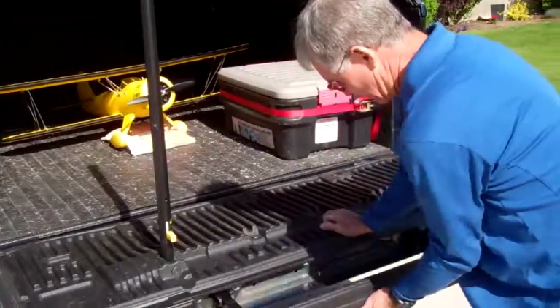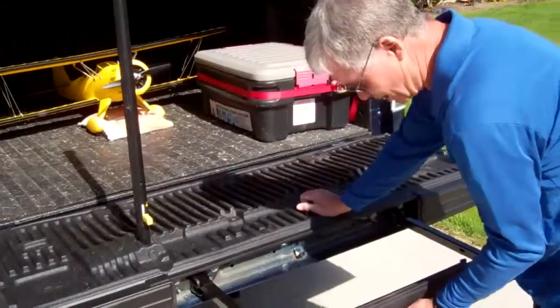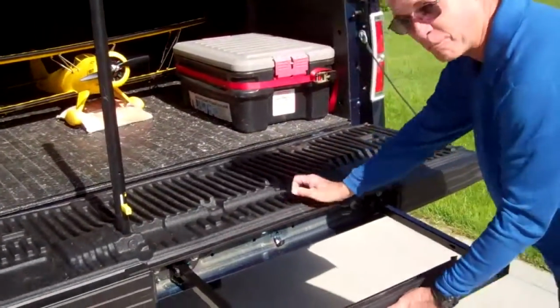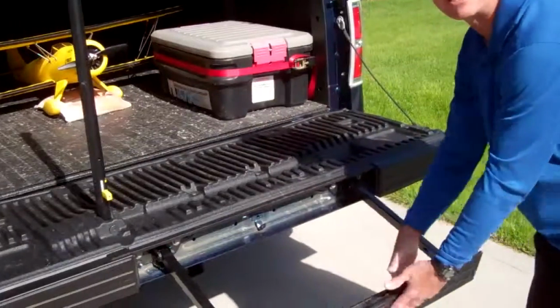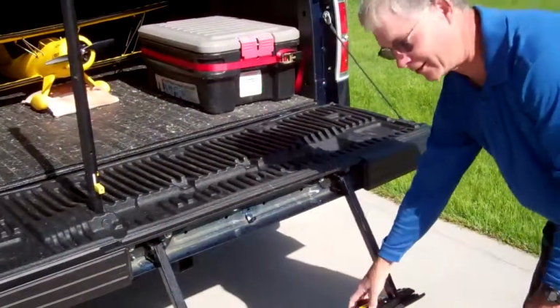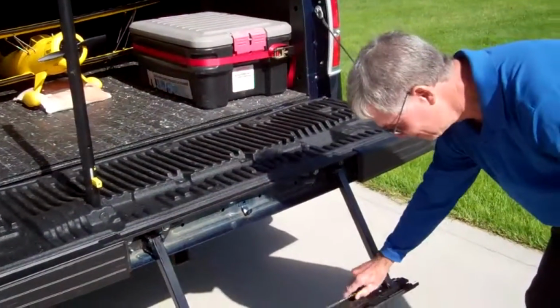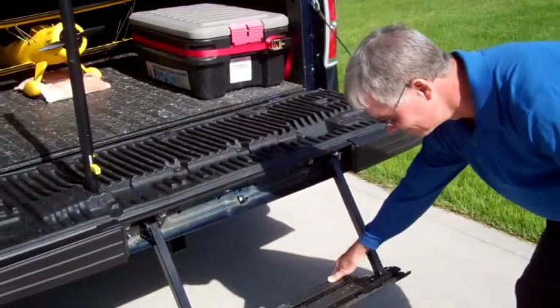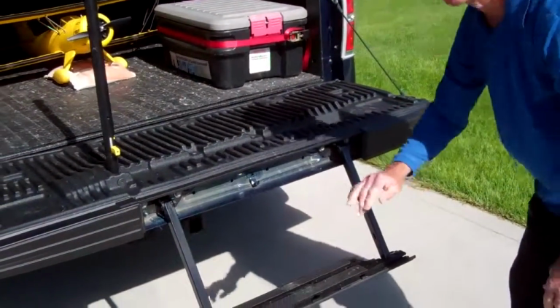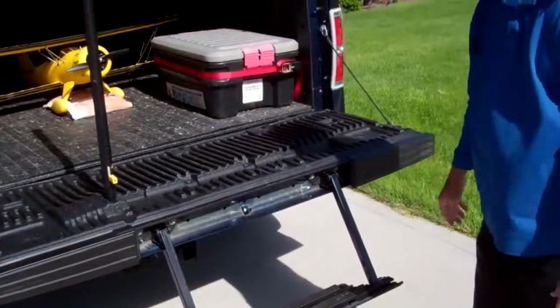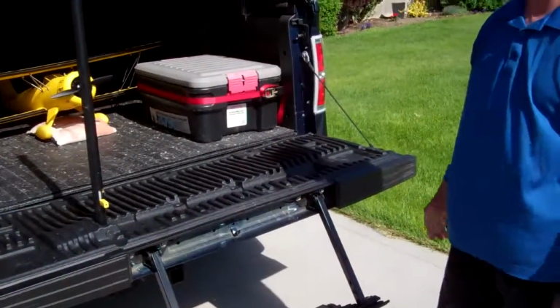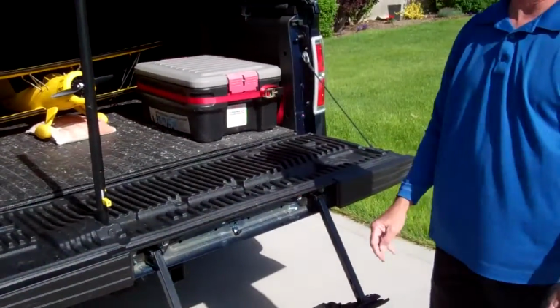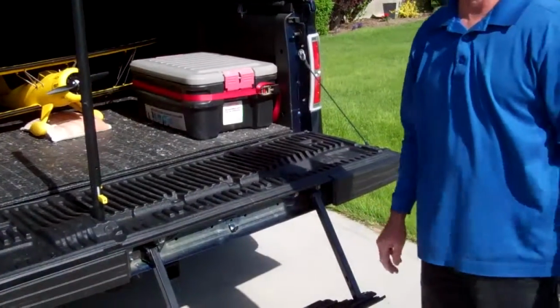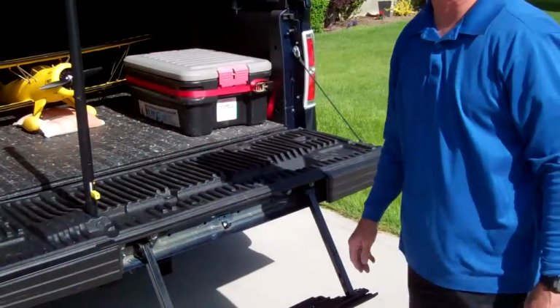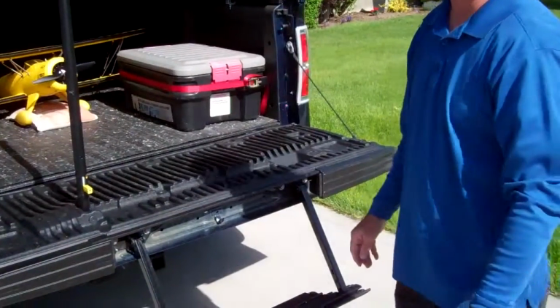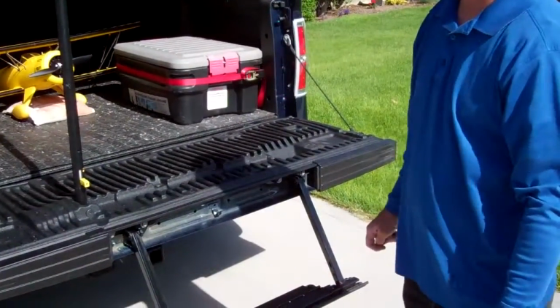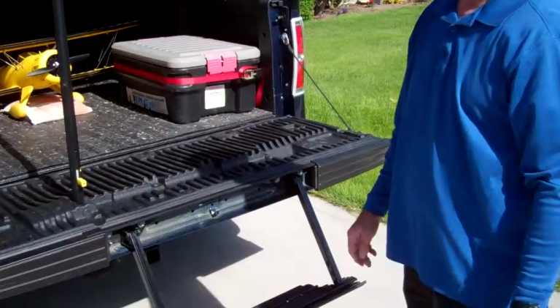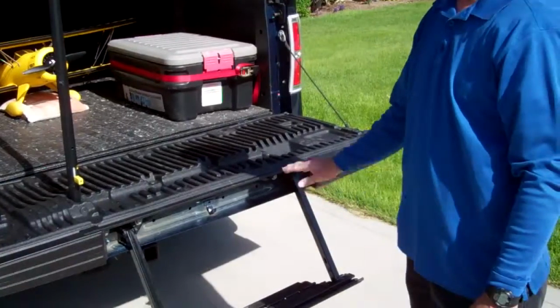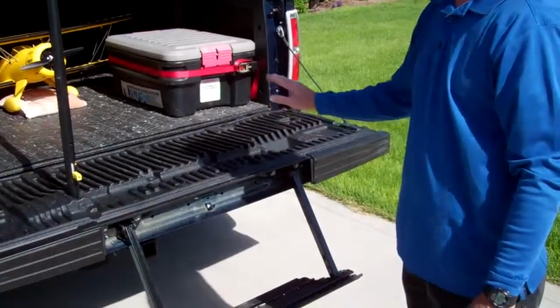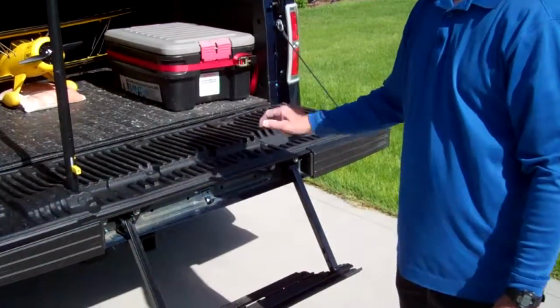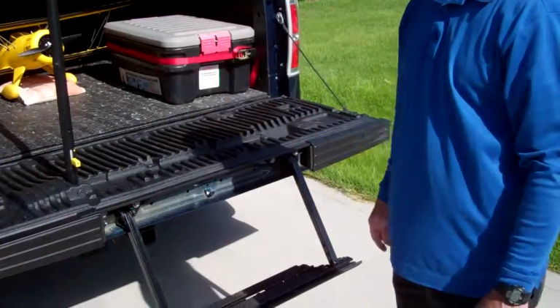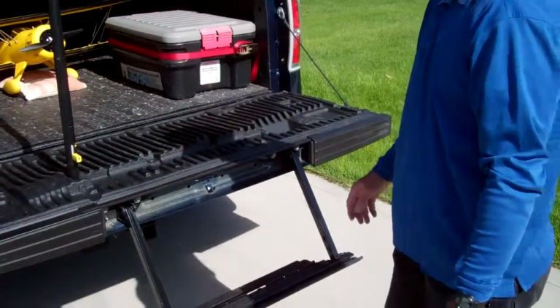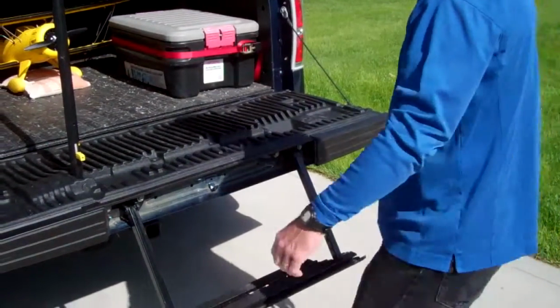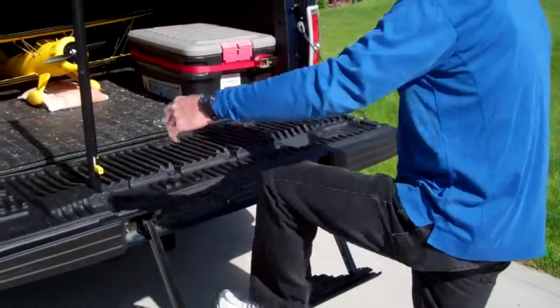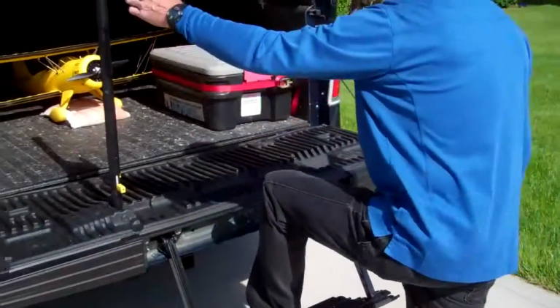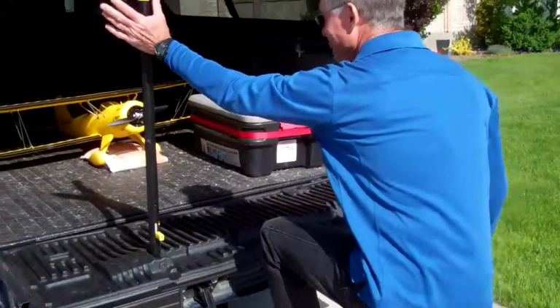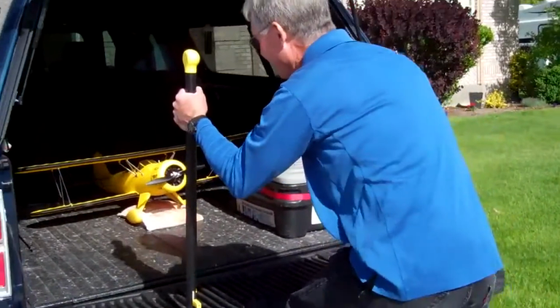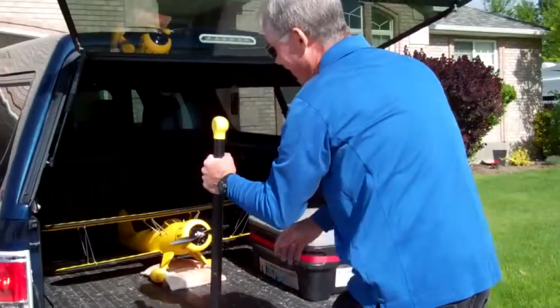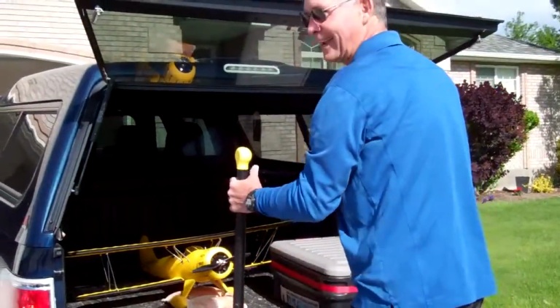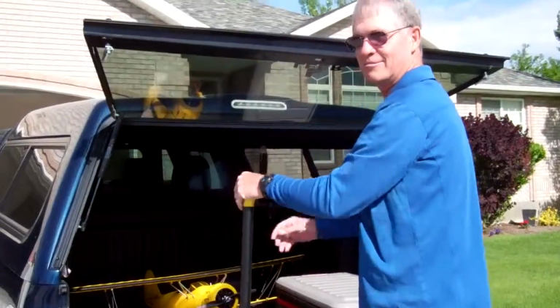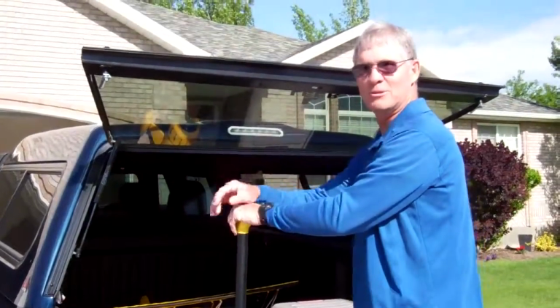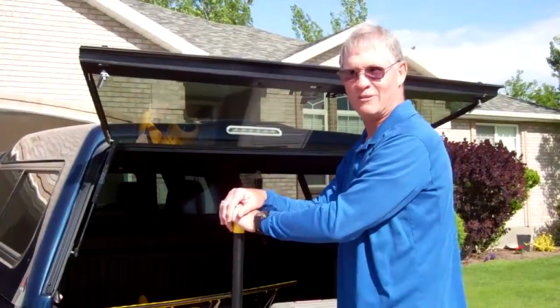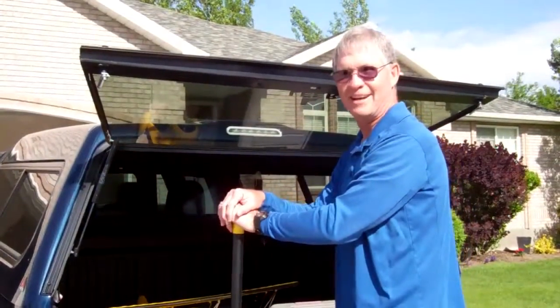It's got the mini ladder that comes with this package, so that us old guys can get up in the bed of our trucks. And it was worth every penny.